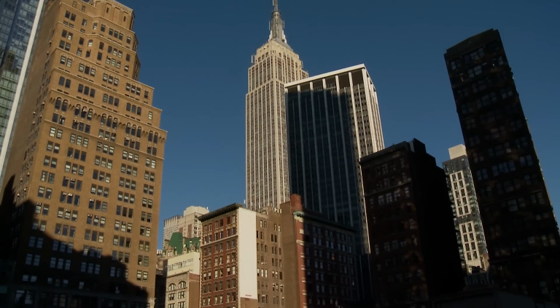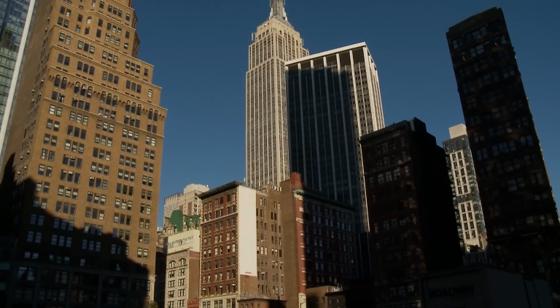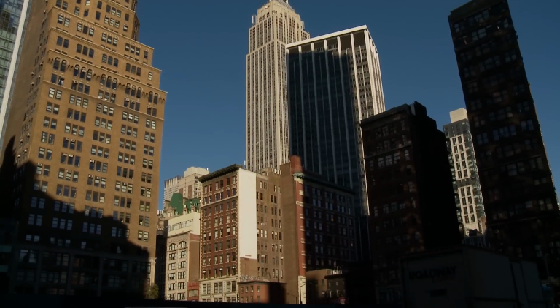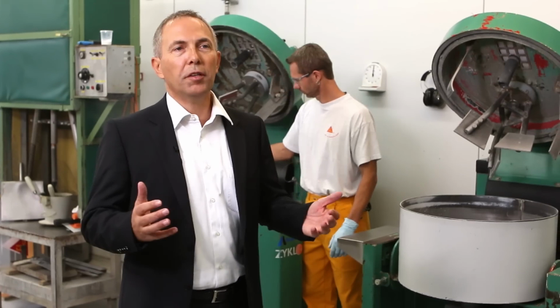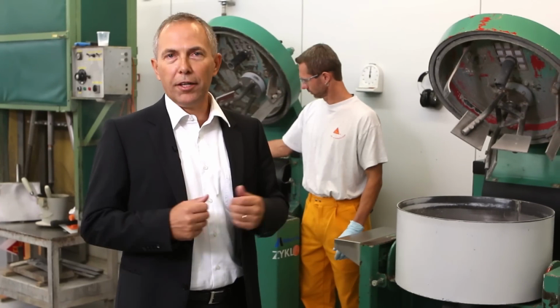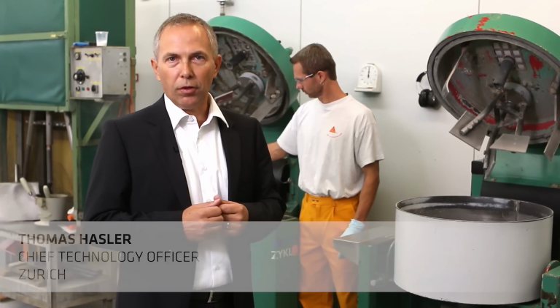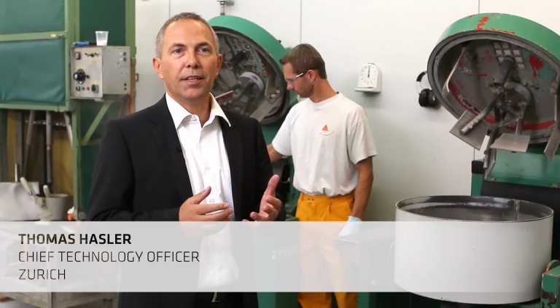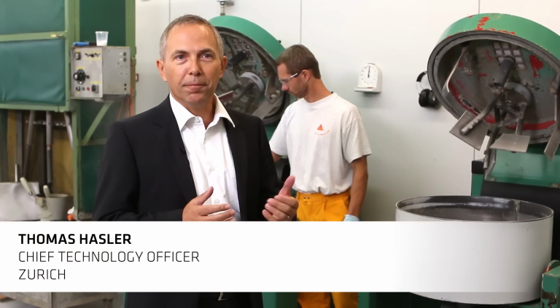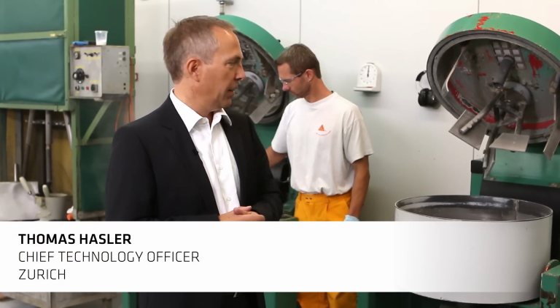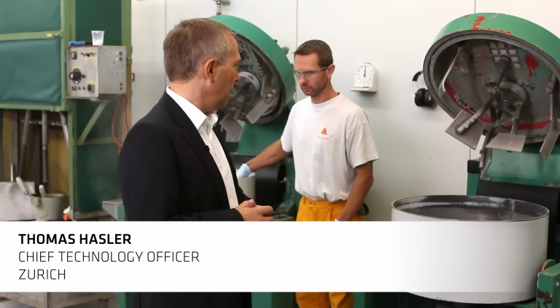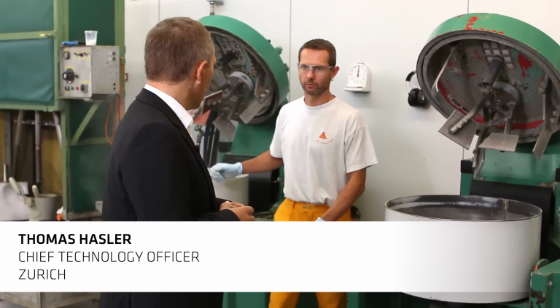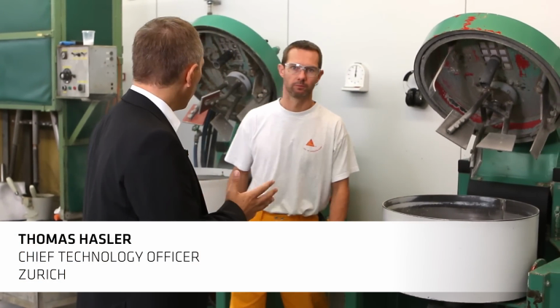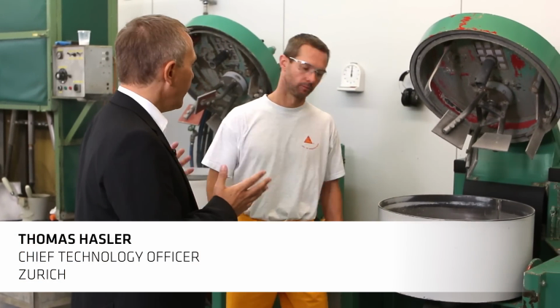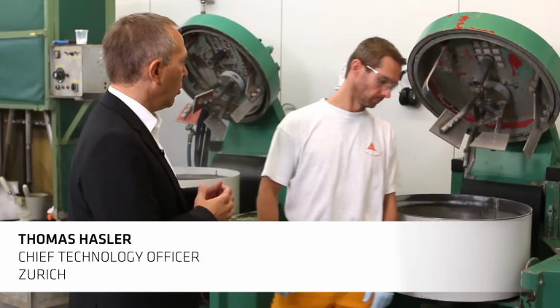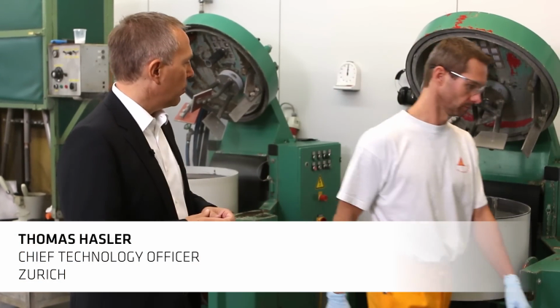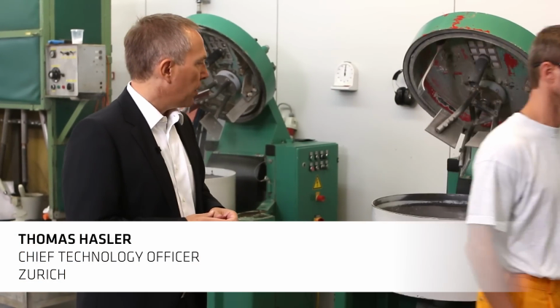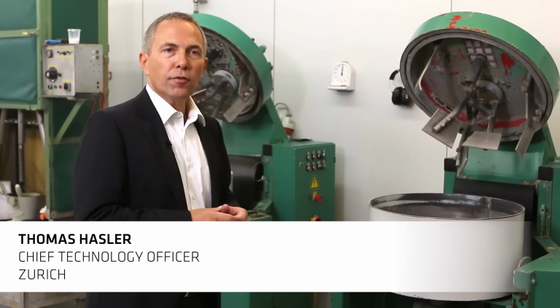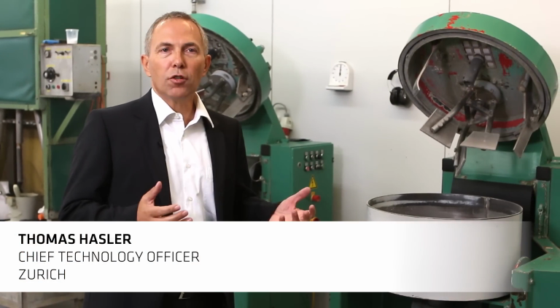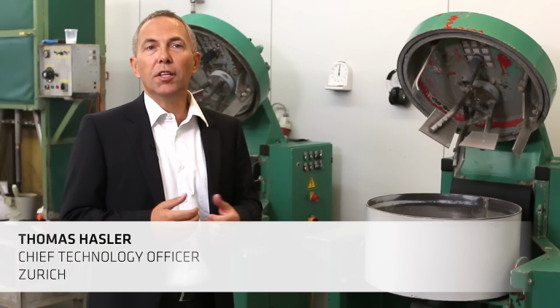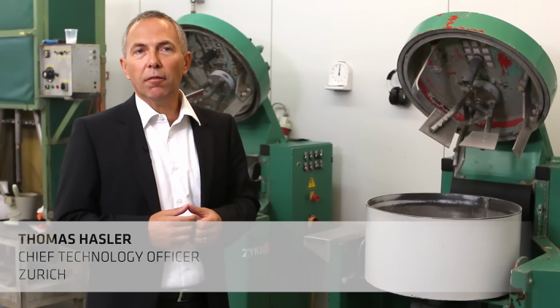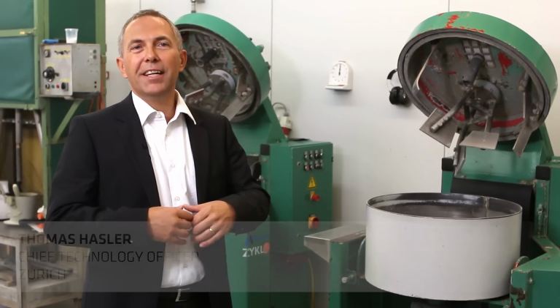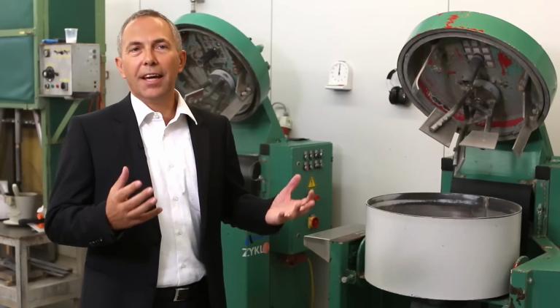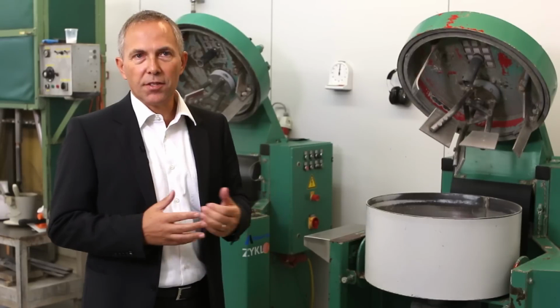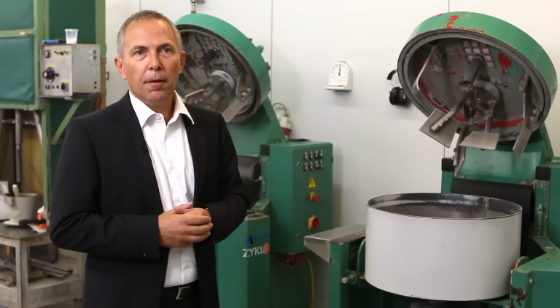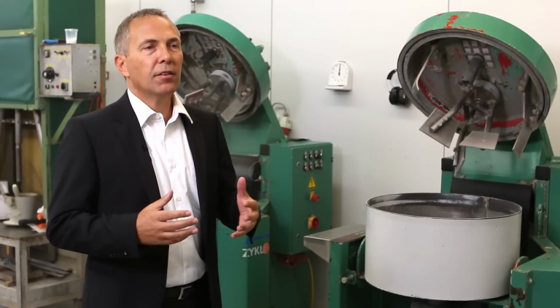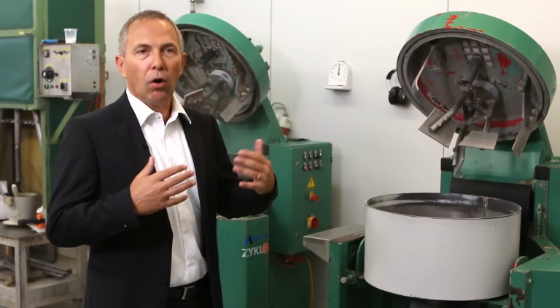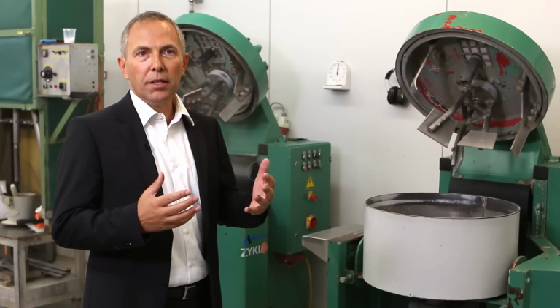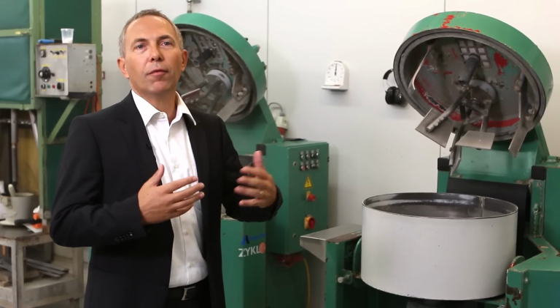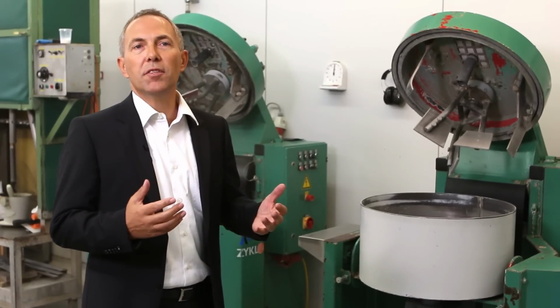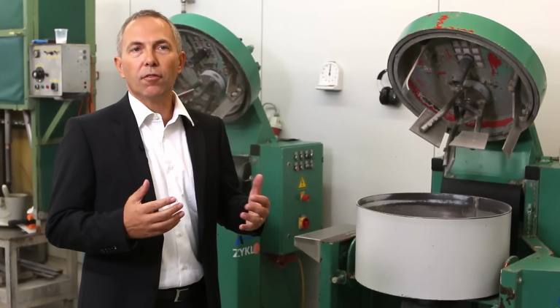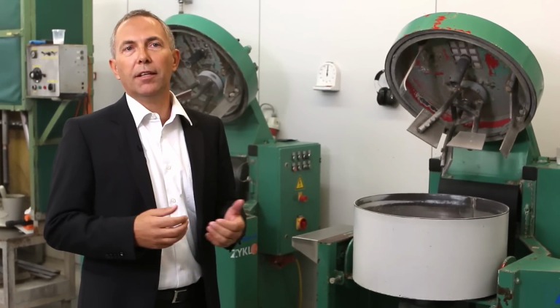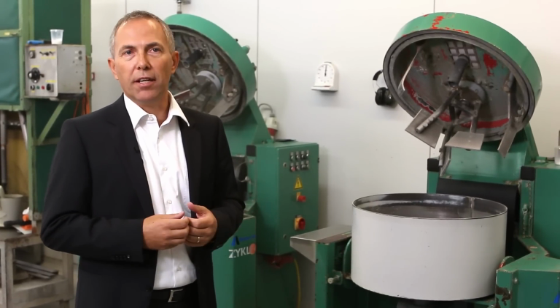Welcome to the concrete innovation world of CECA. Concrete is a well-known construction material for many decades, but the concrete requirements have drastically changed.